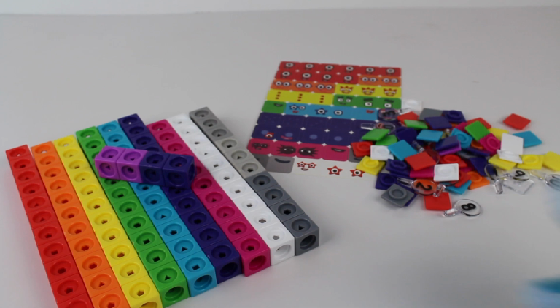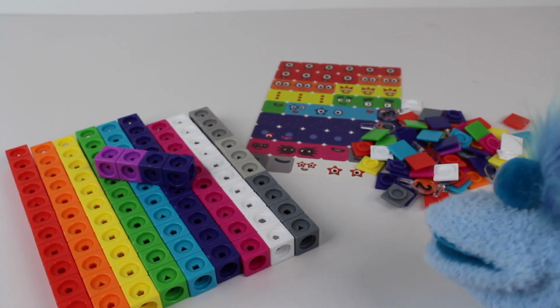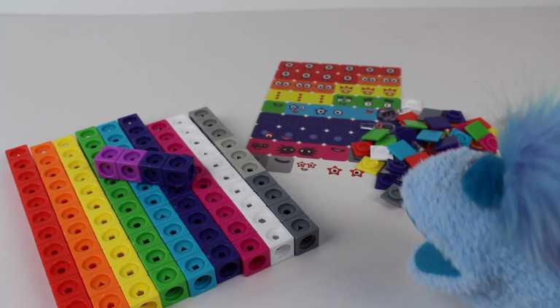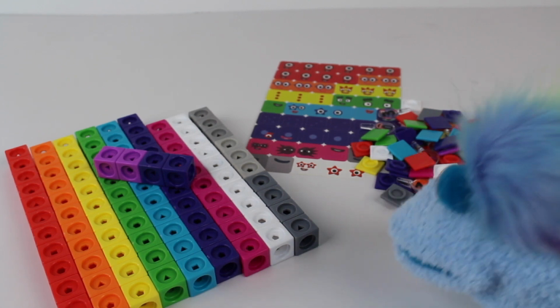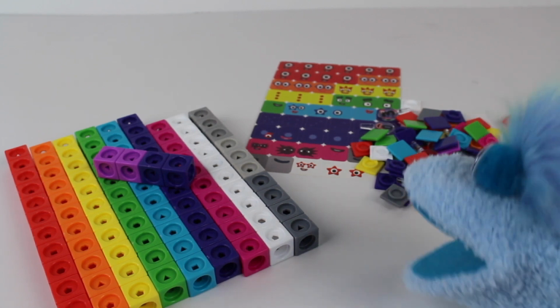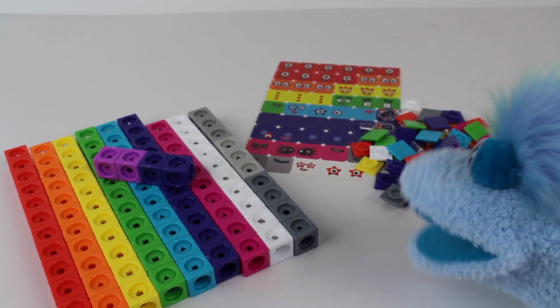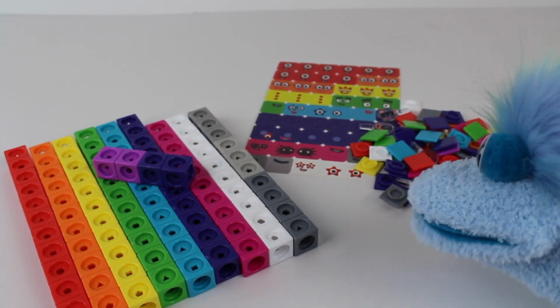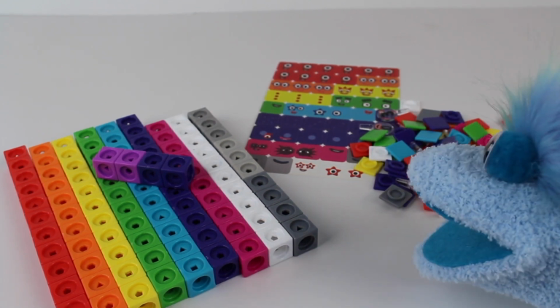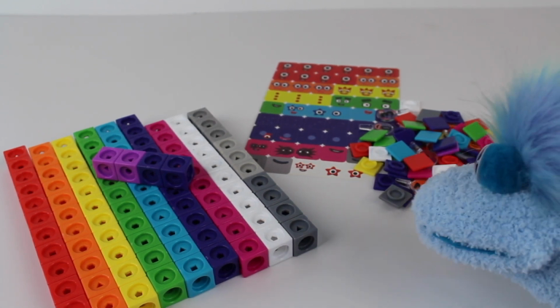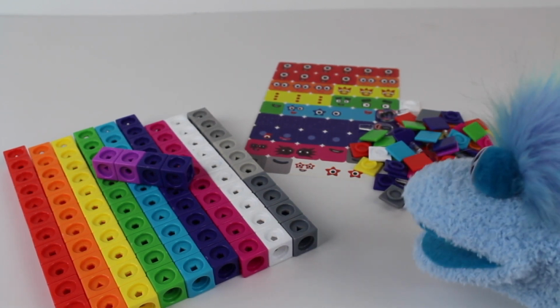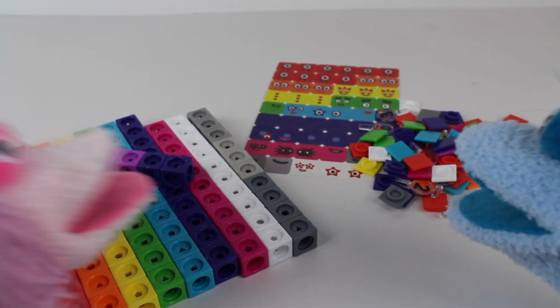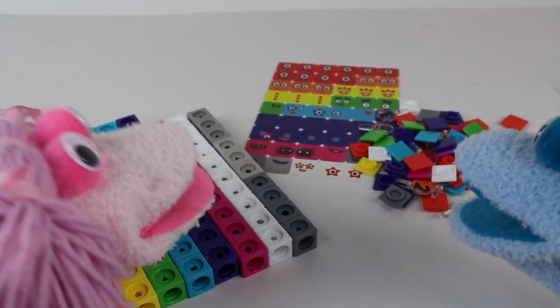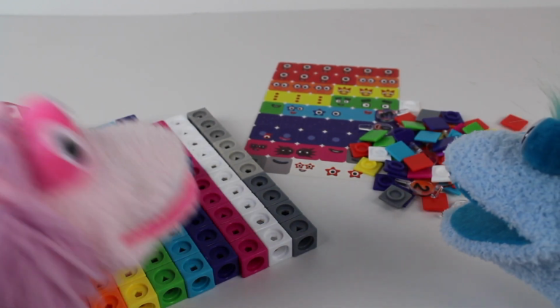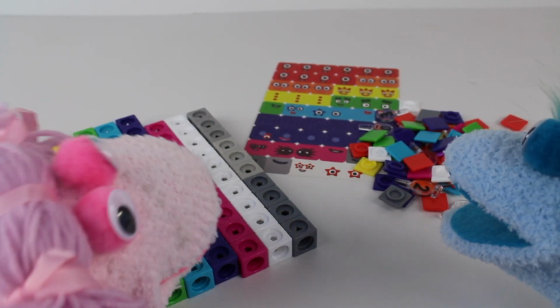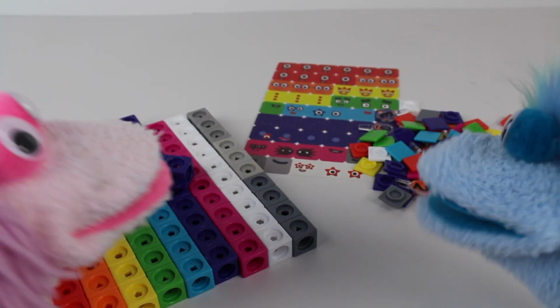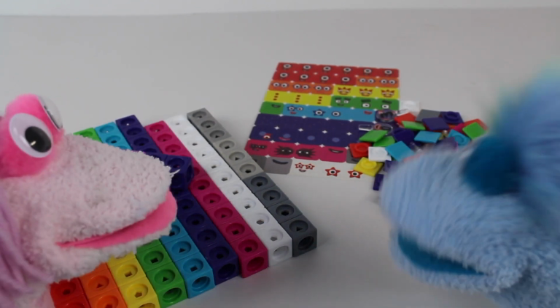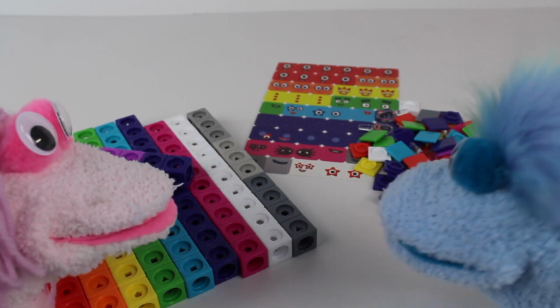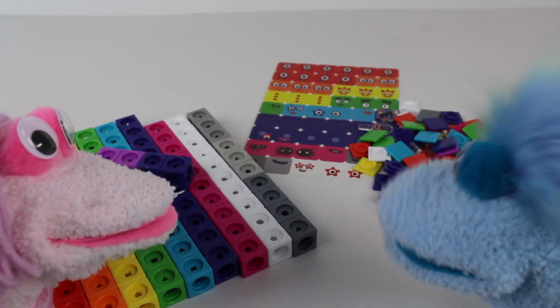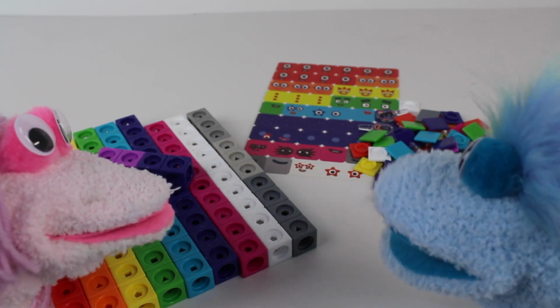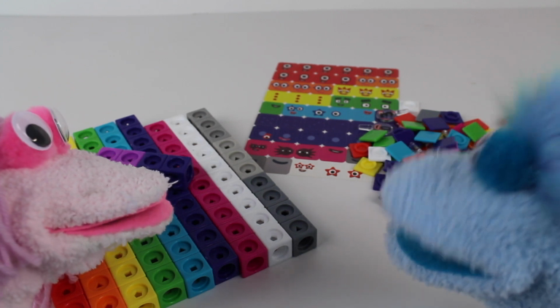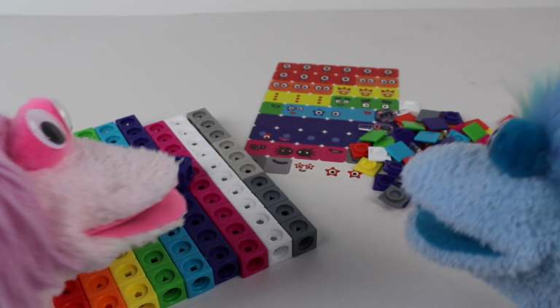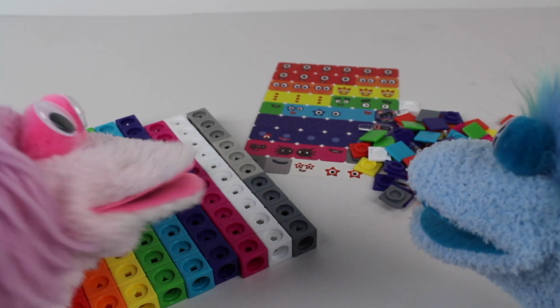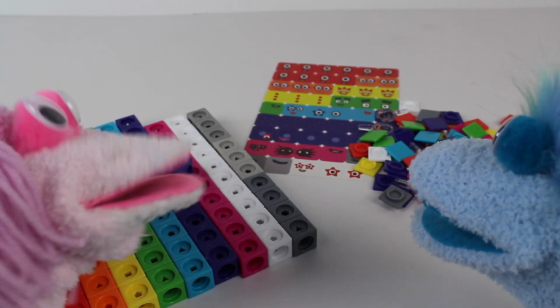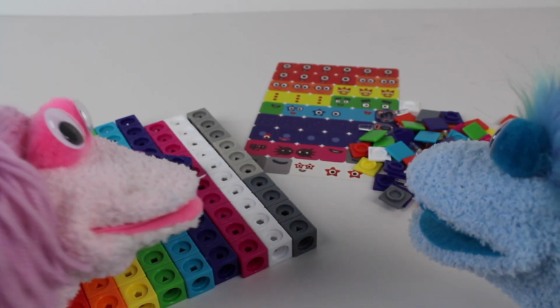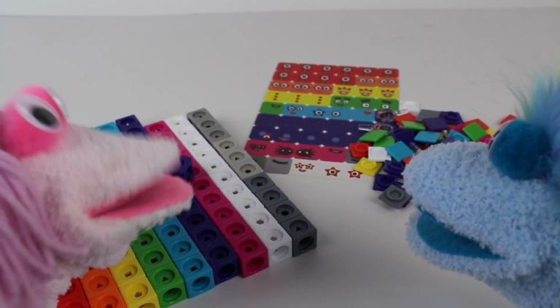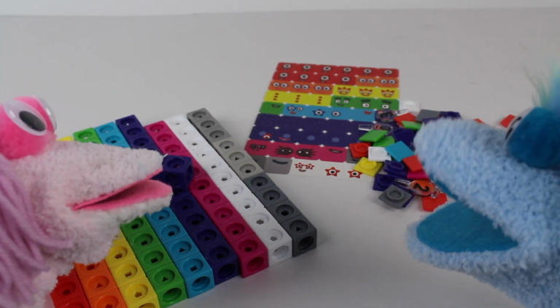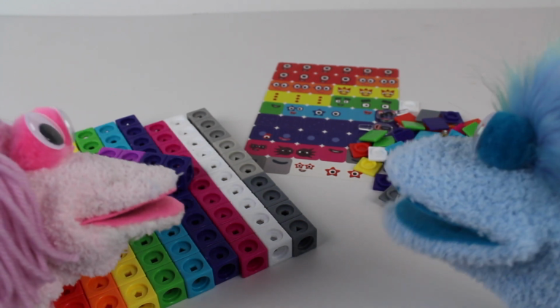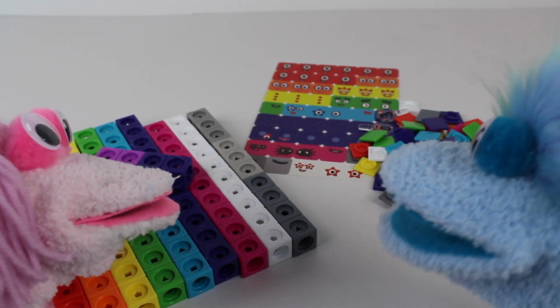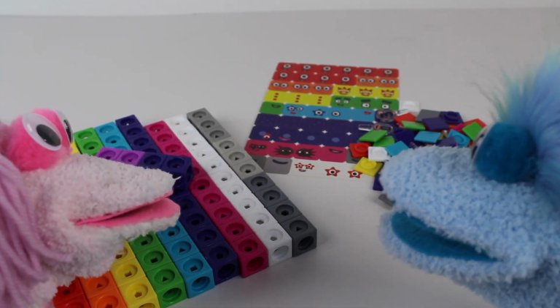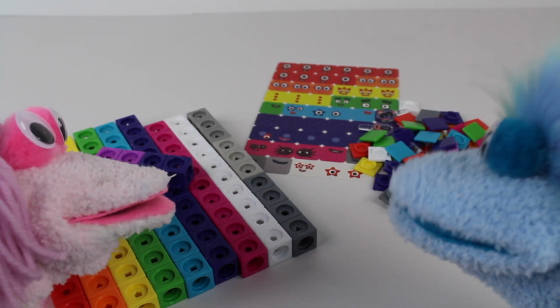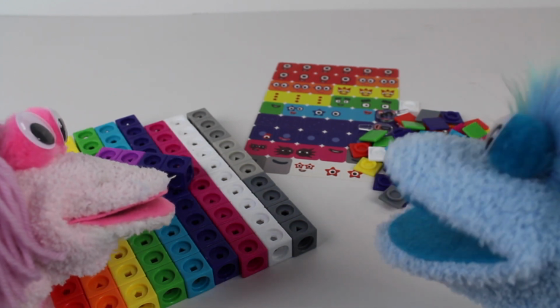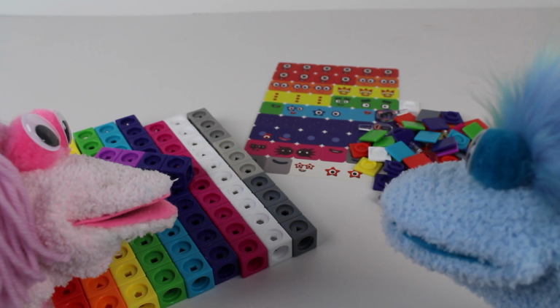One, two, three, four. Whatcha doing? I'm counting all these blocks. Oh, can I help you count? Sure, we're counting to ten.